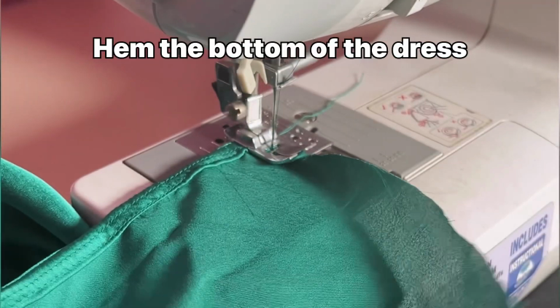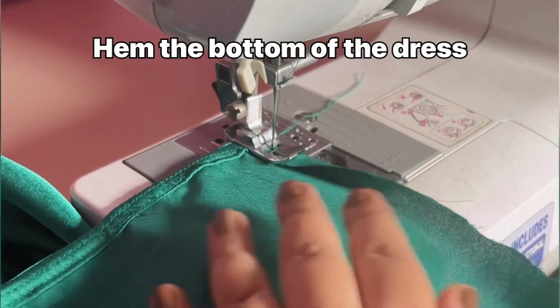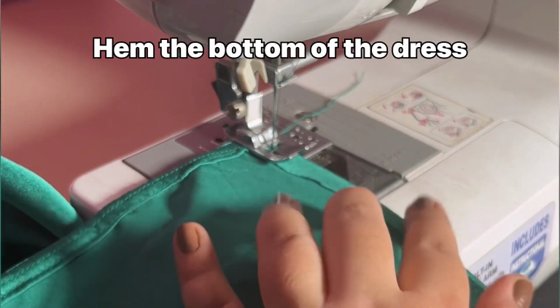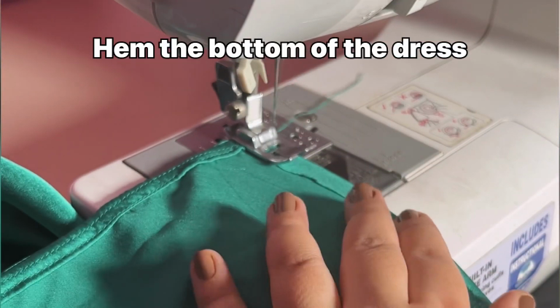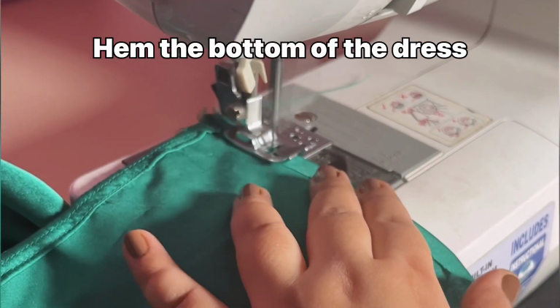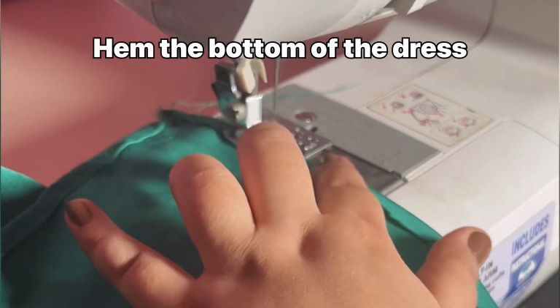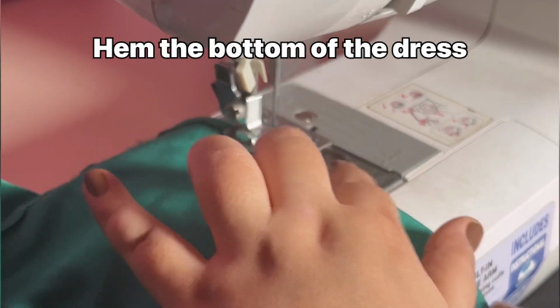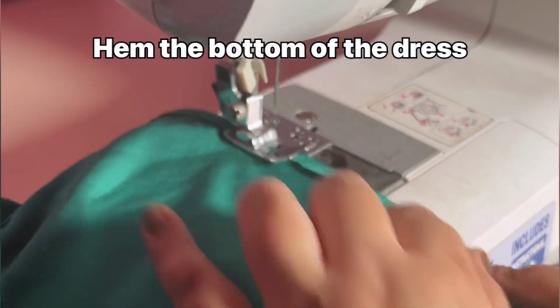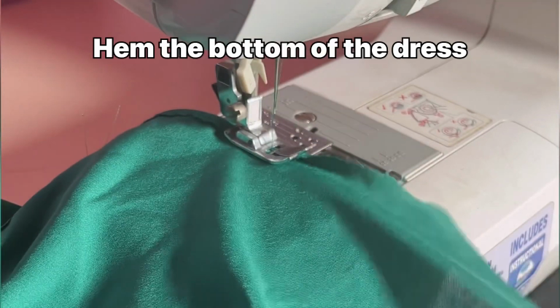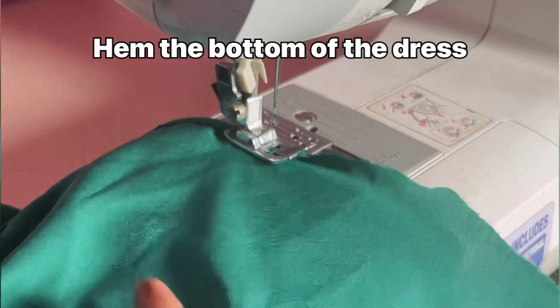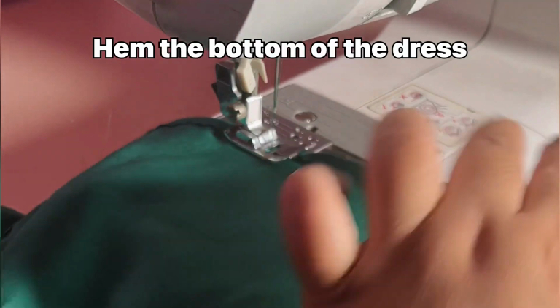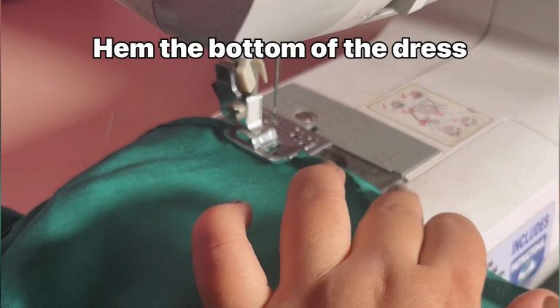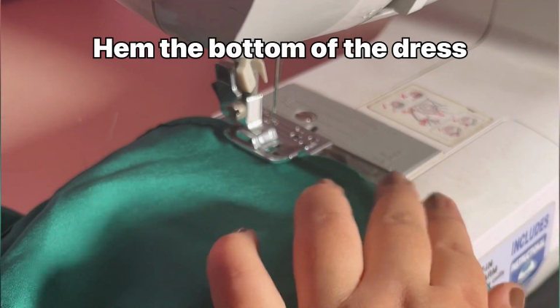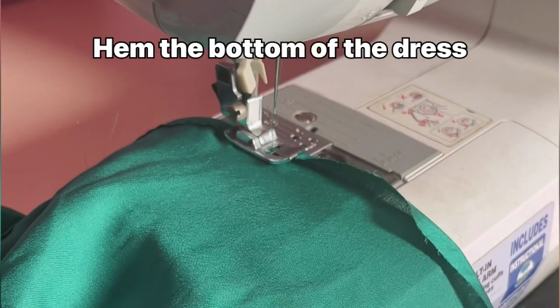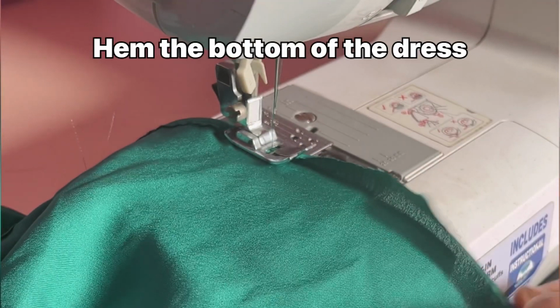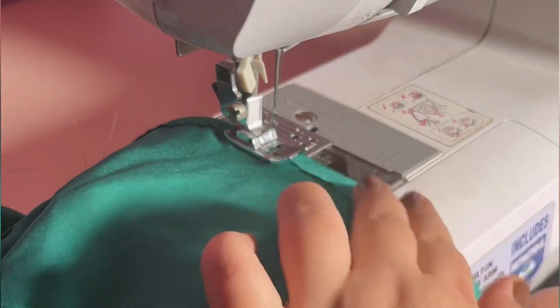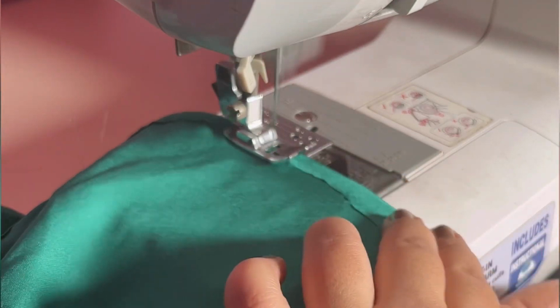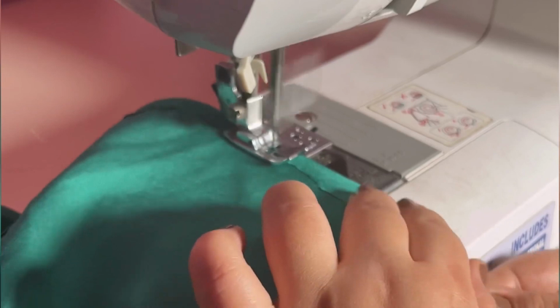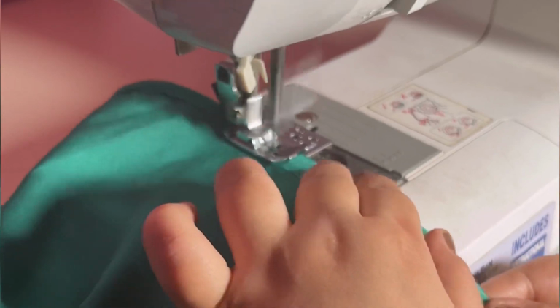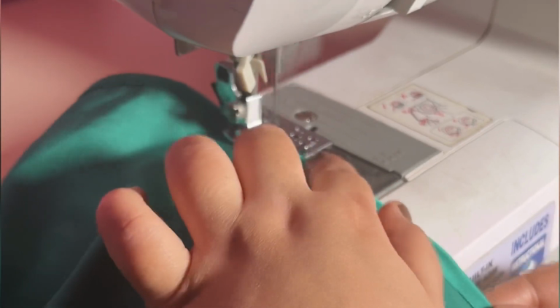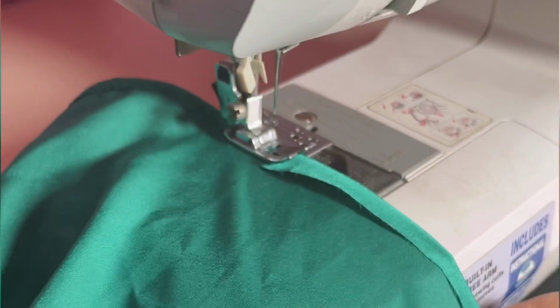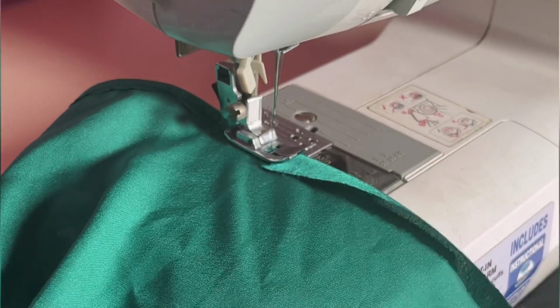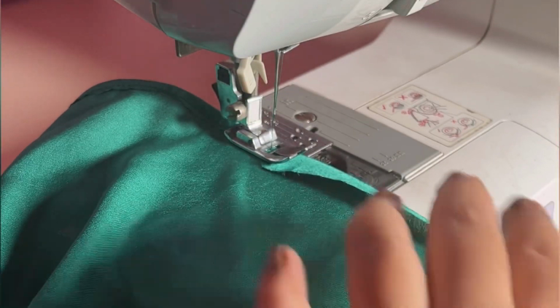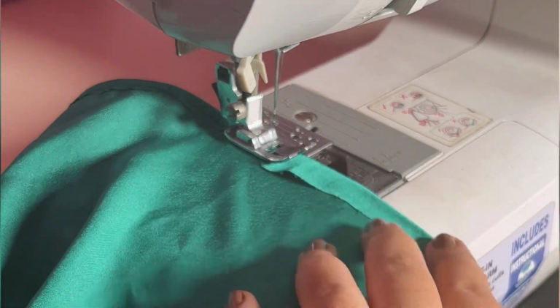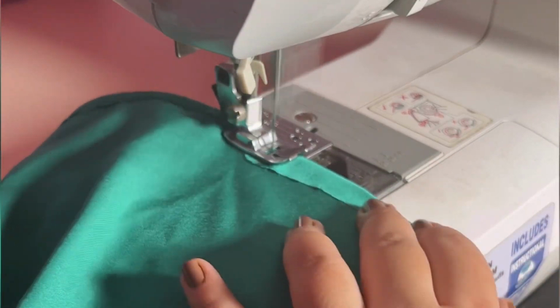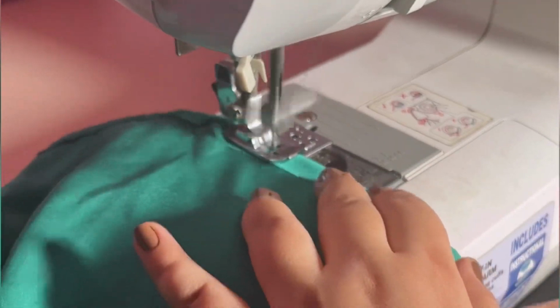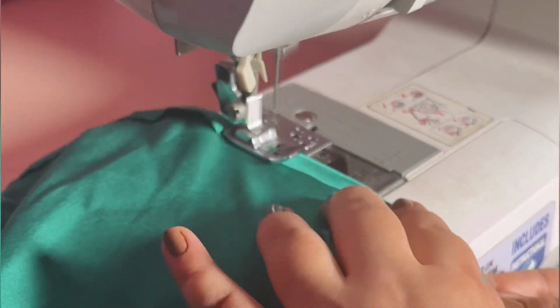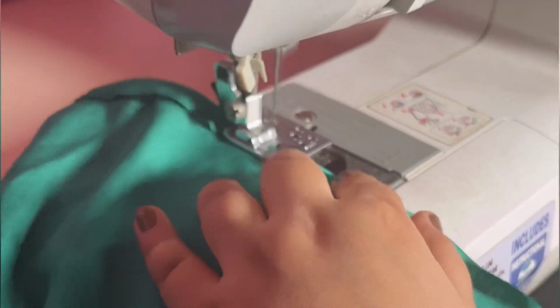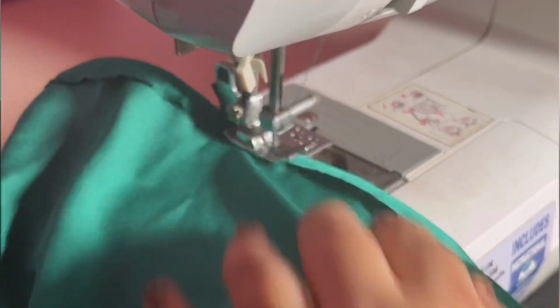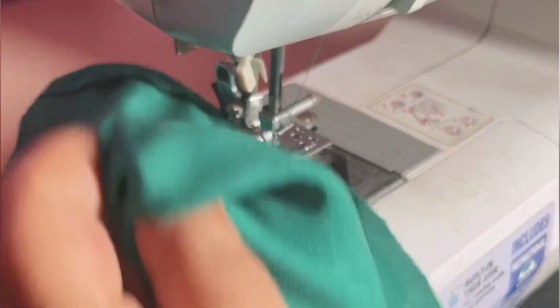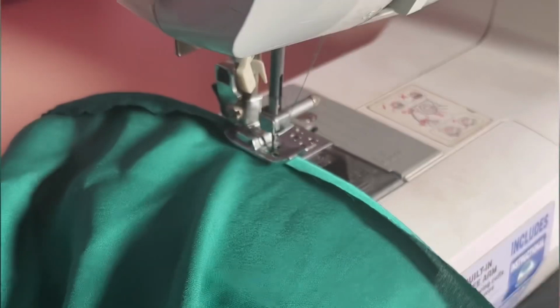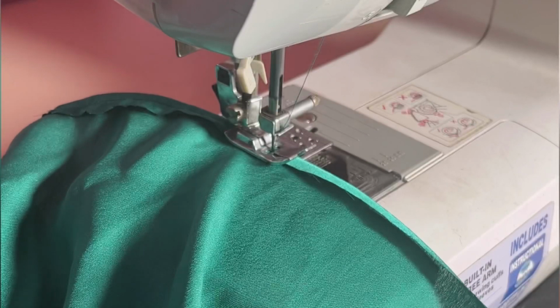Now we are doing the bottom hemming. First I stitched it once, then stitched it a second time. And our dress is ready!